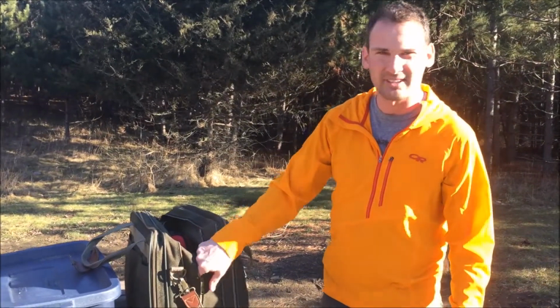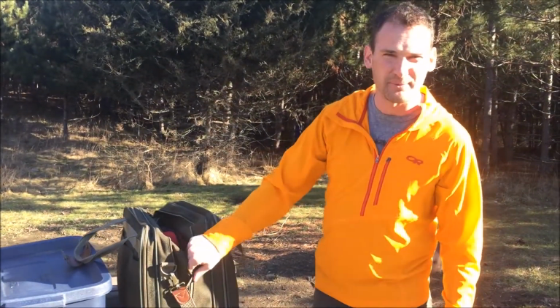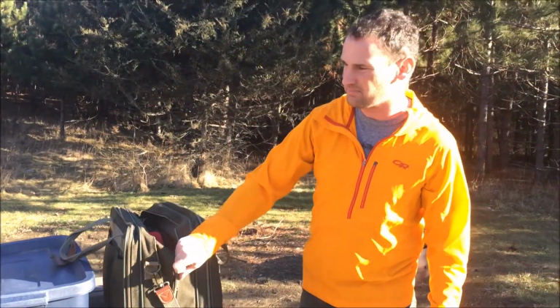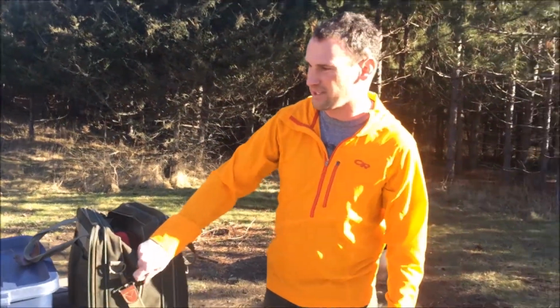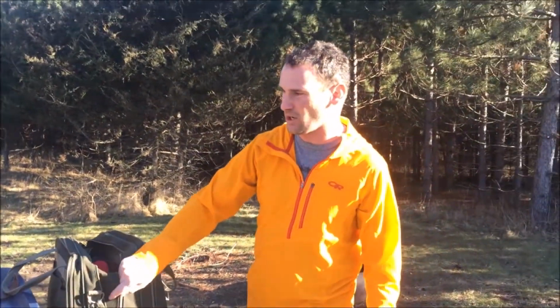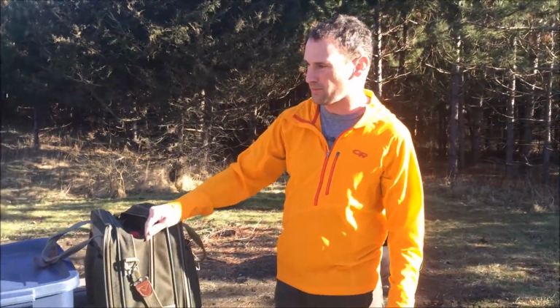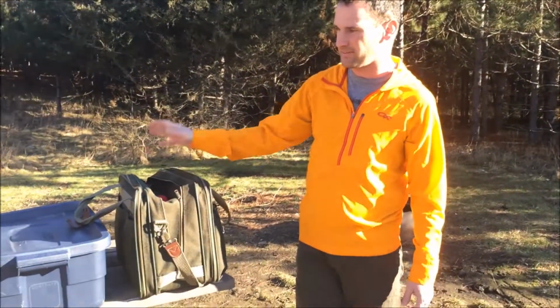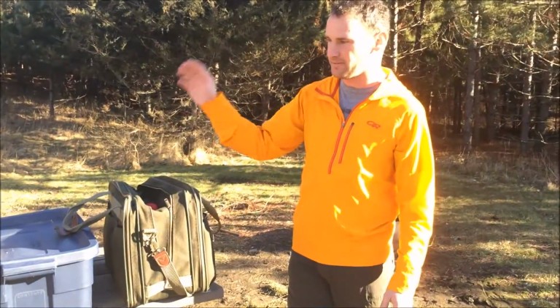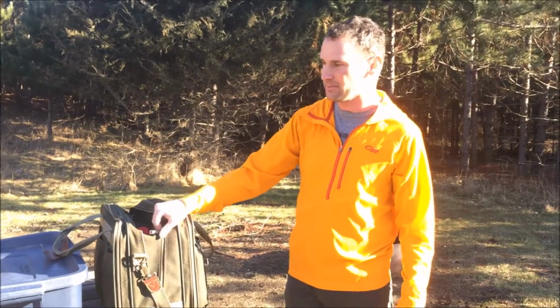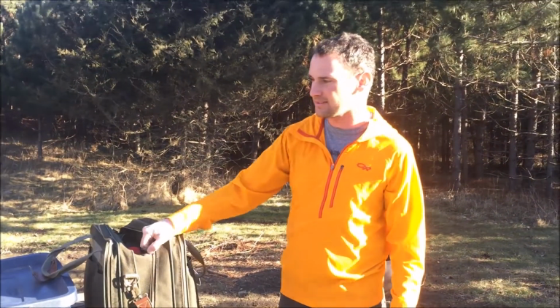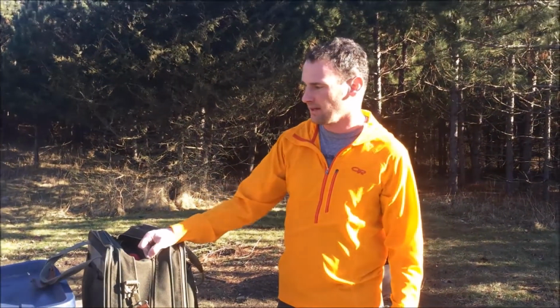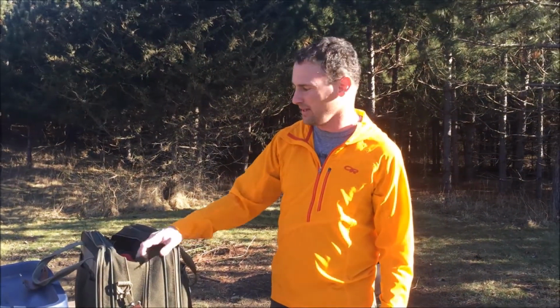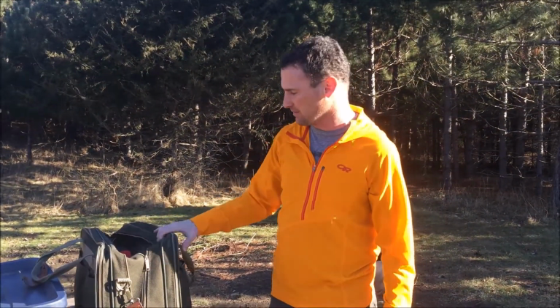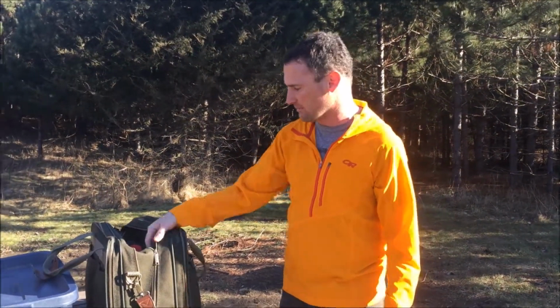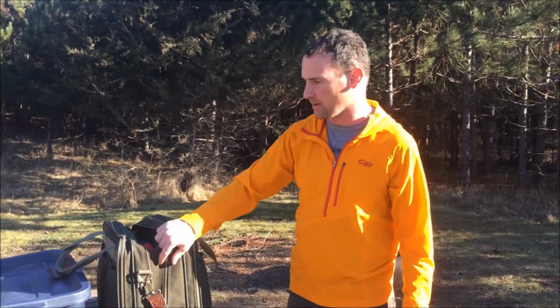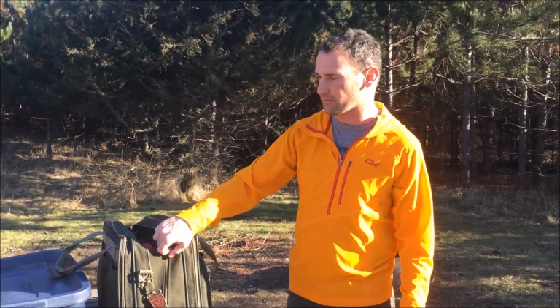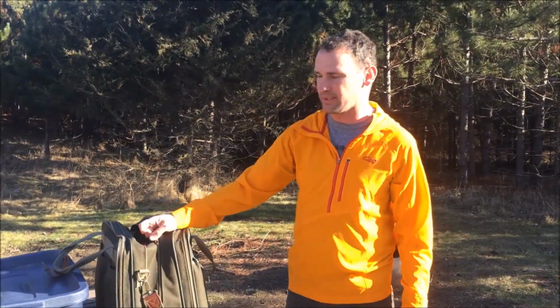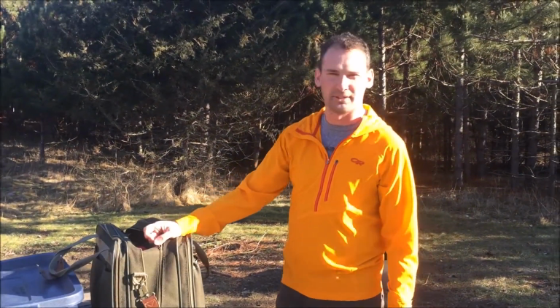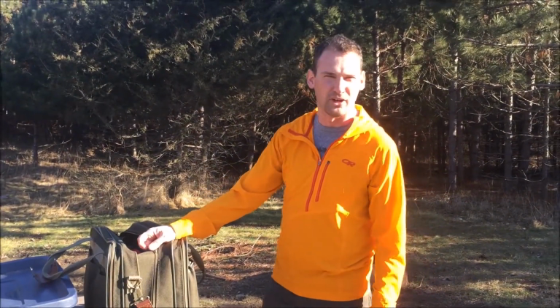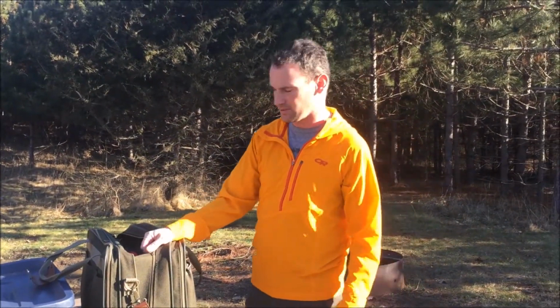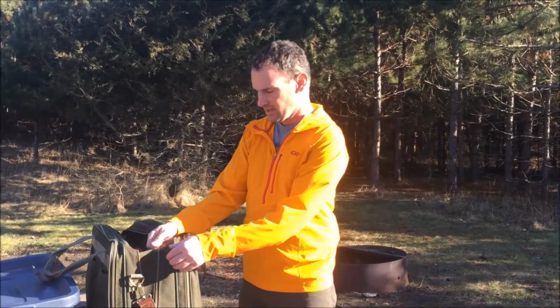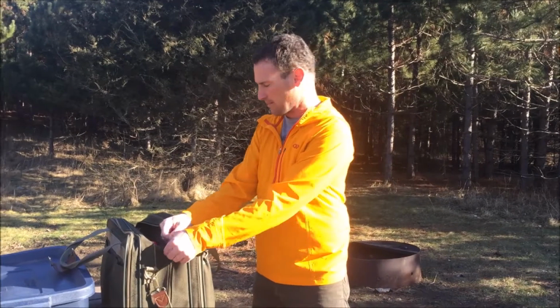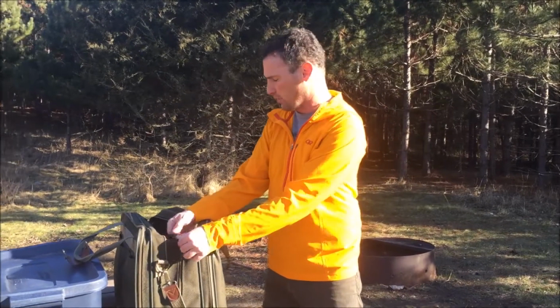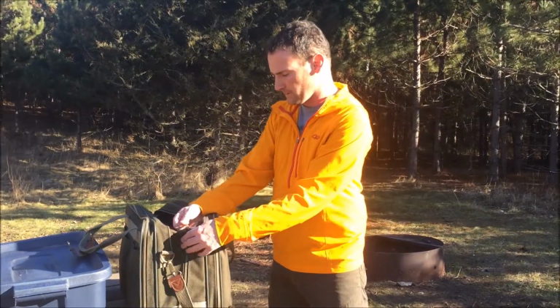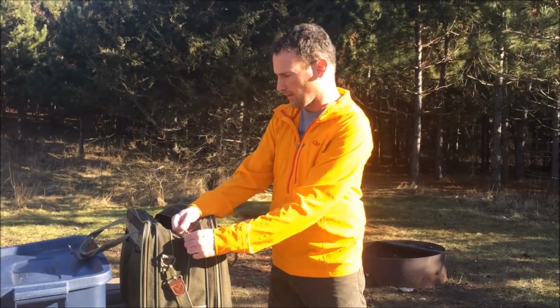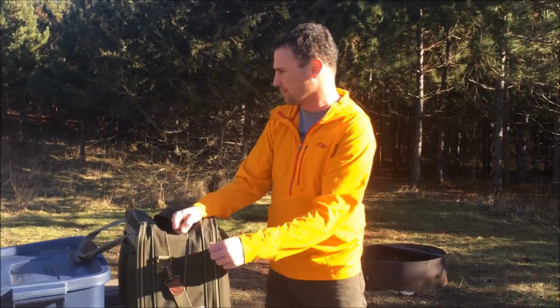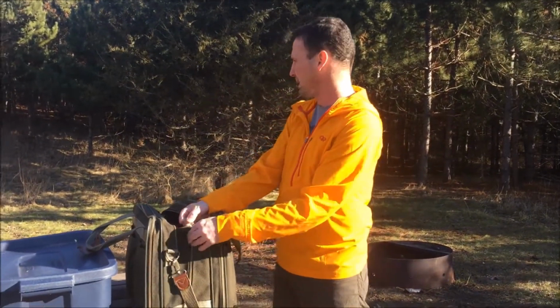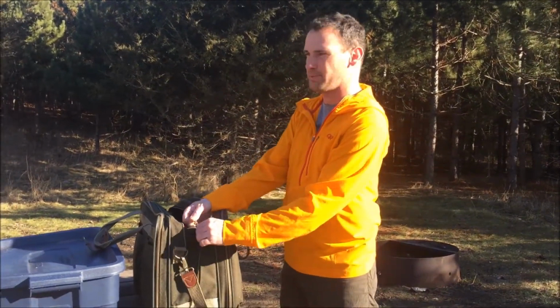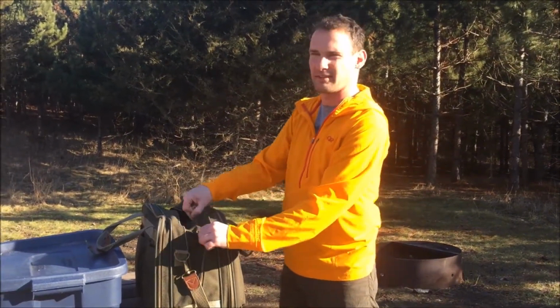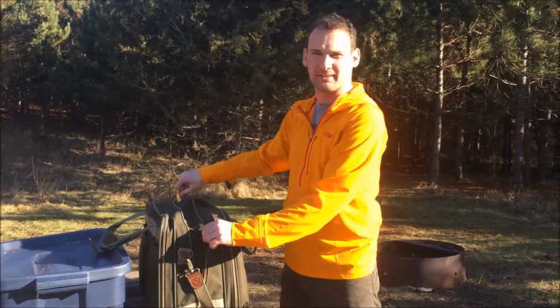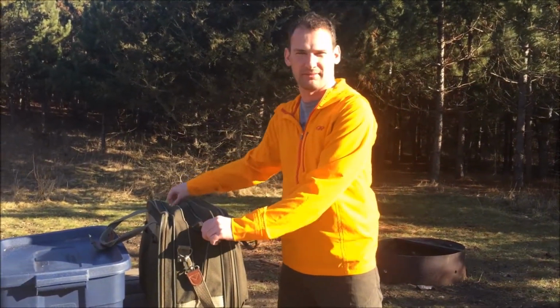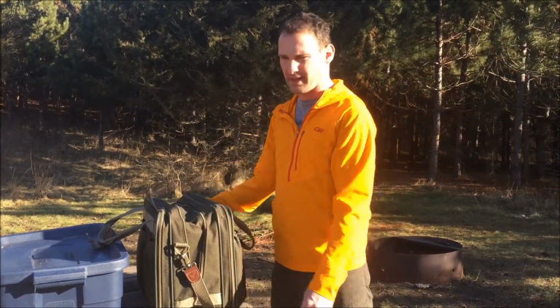This is something I just decided to do — I threw all this stuff together in 15 minutes. It's good to have a place for everything, so when you're ready to go, you can just grab it and go. So we're going to get camp set up here and then maybe I'll get some video of that.